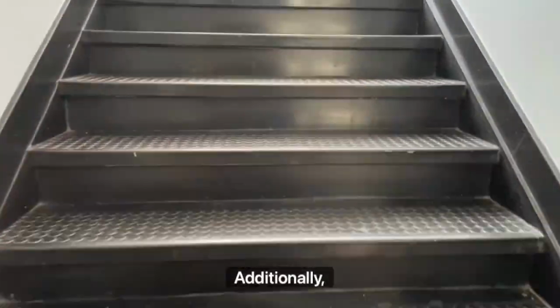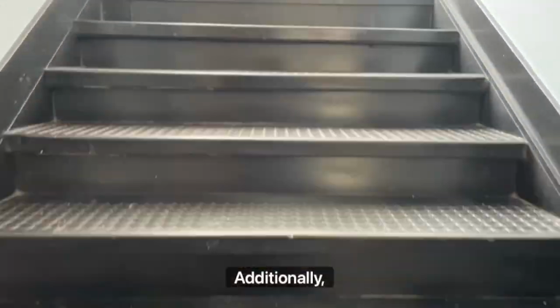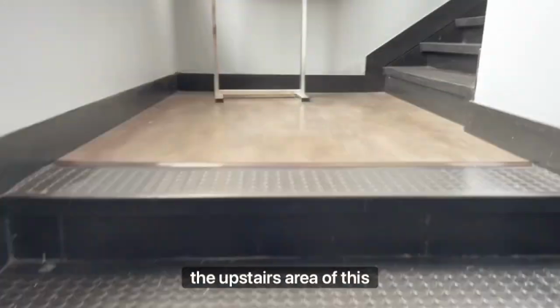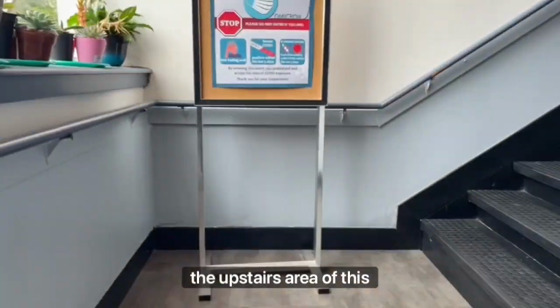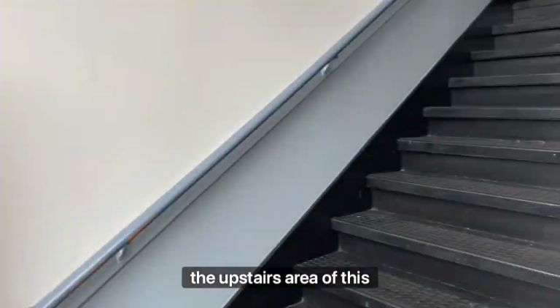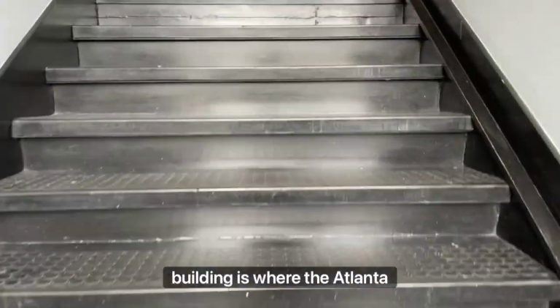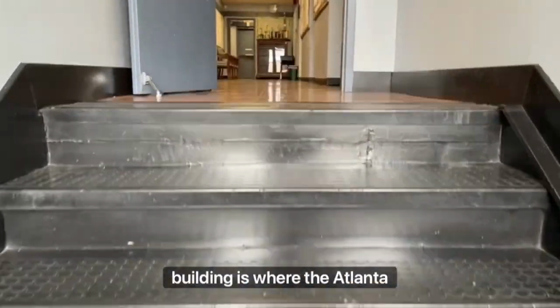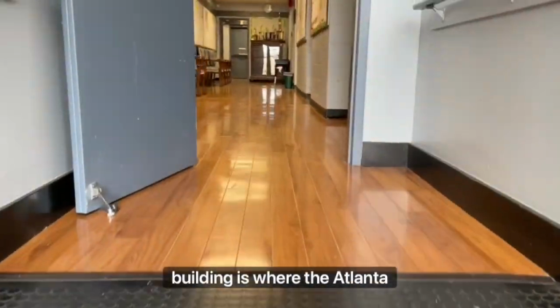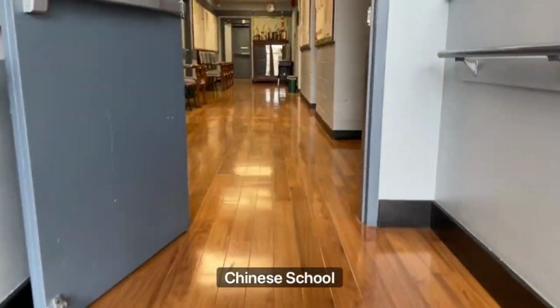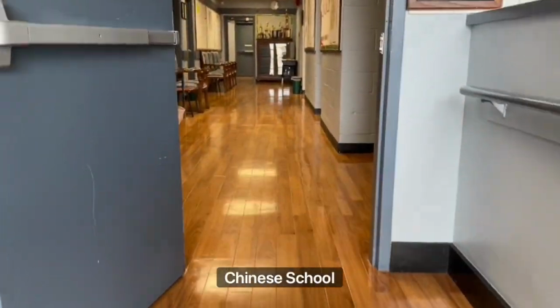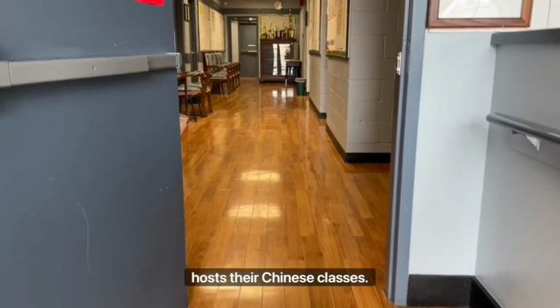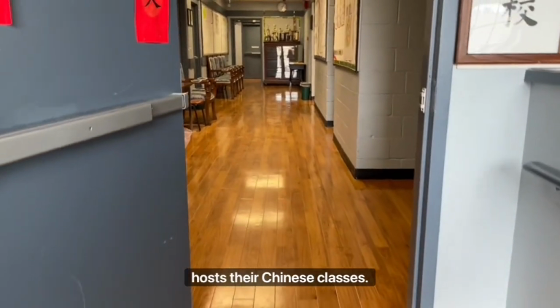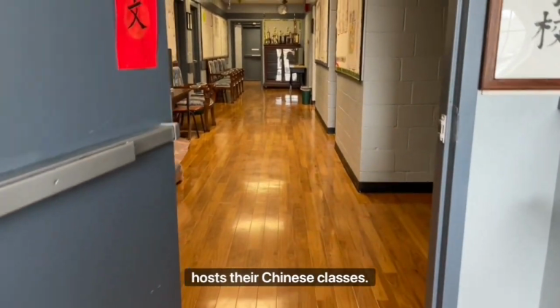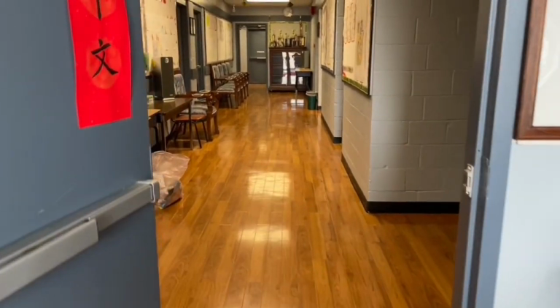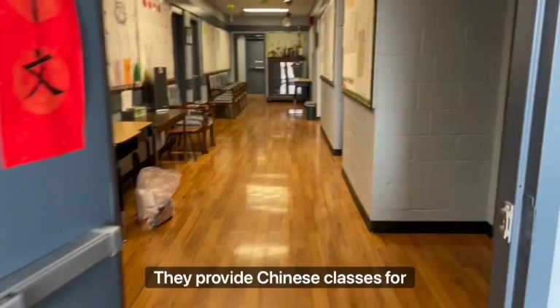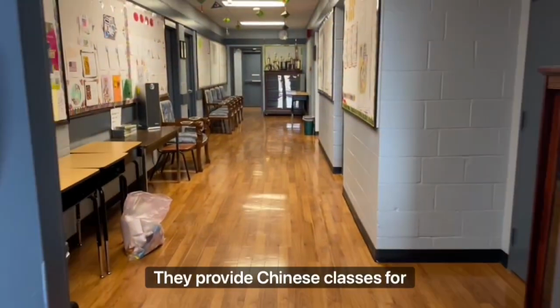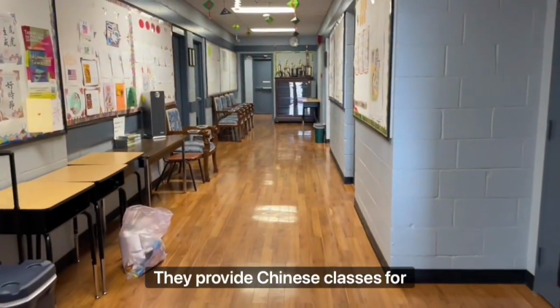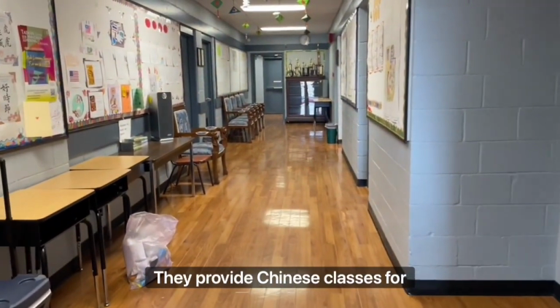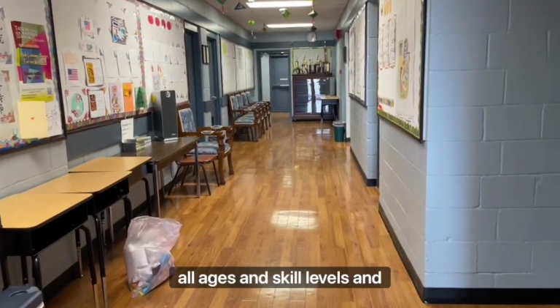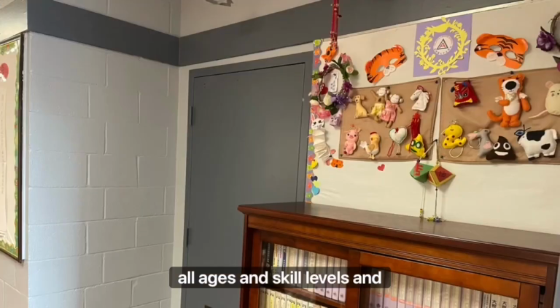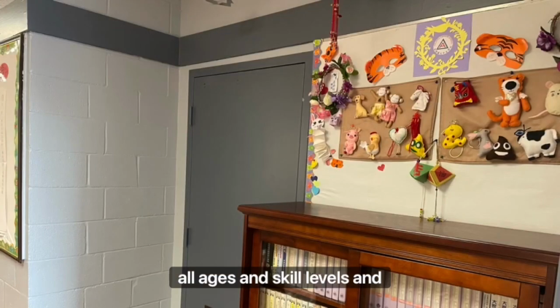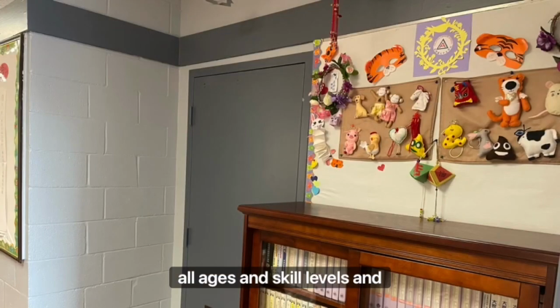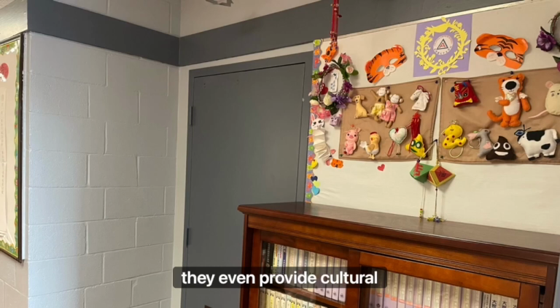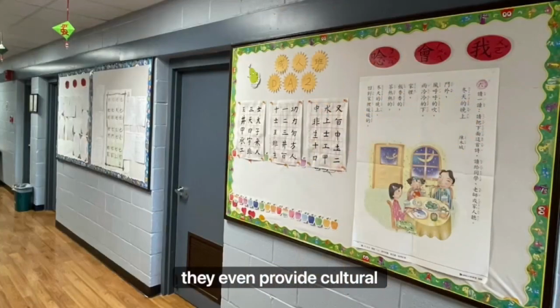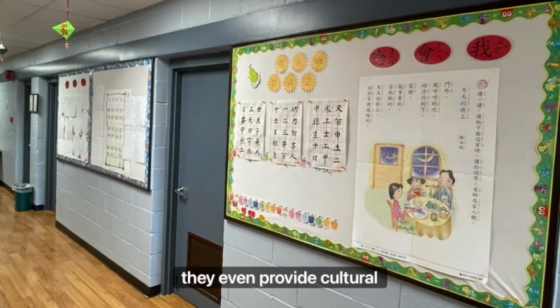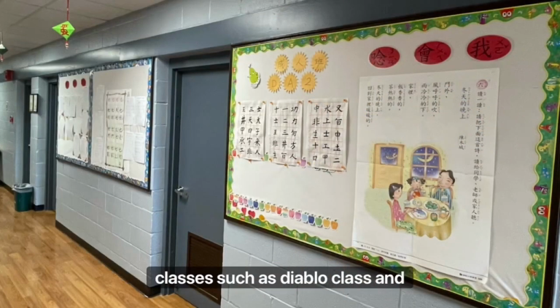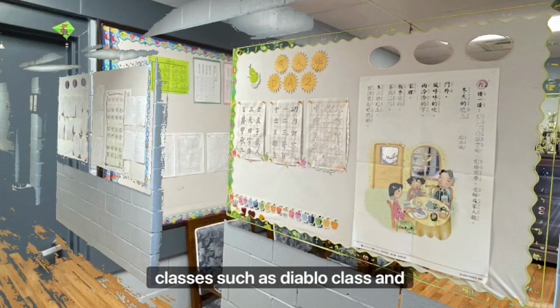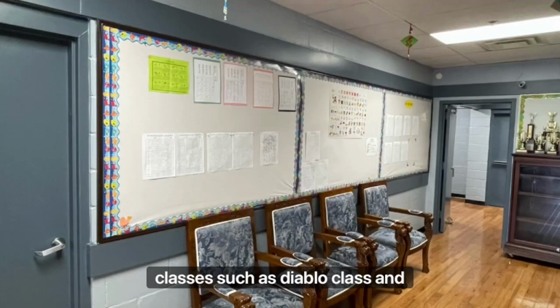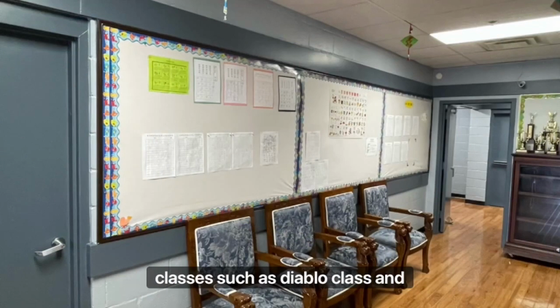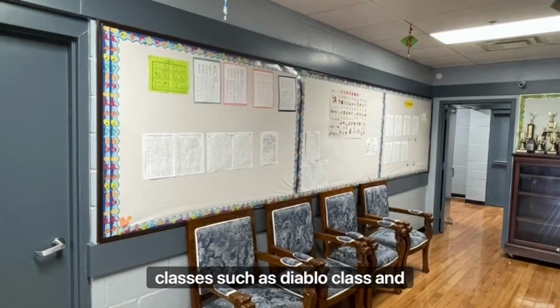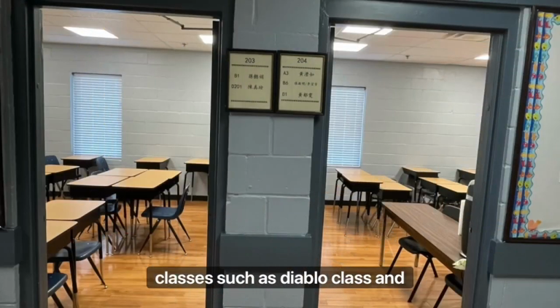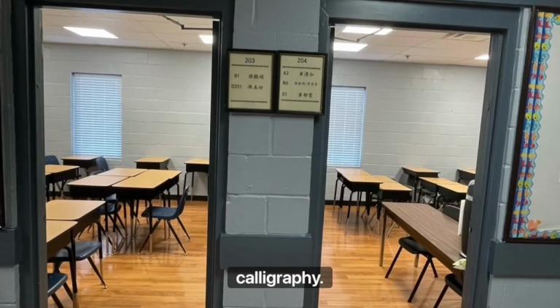Additionally, the upstairs area of this building is where the Atlanta Chinese School hosts their Chinese classes. They provide Chinese classes for all ages and skill levels, and they even provide cultural classes such as Diablo class and calligraphy.